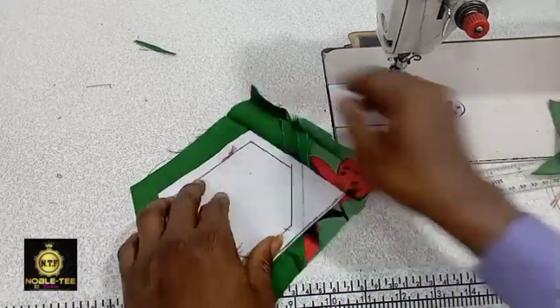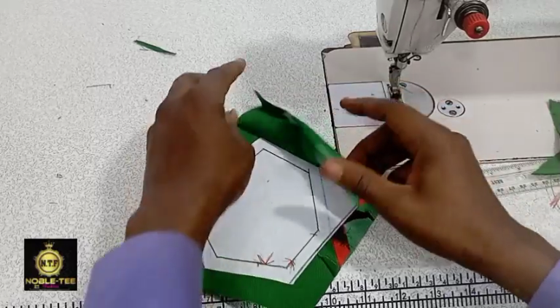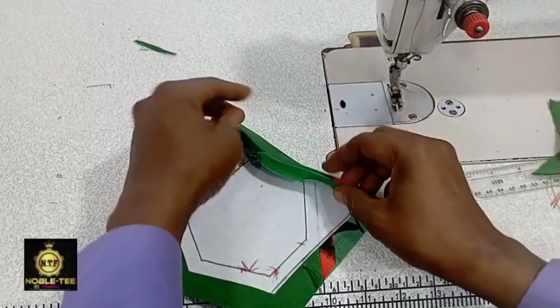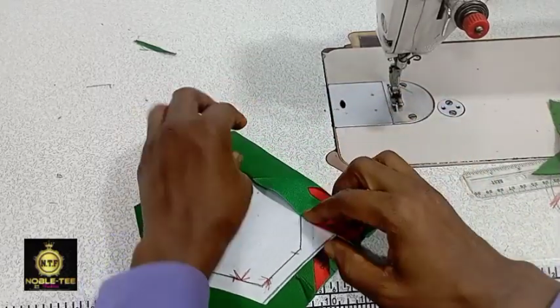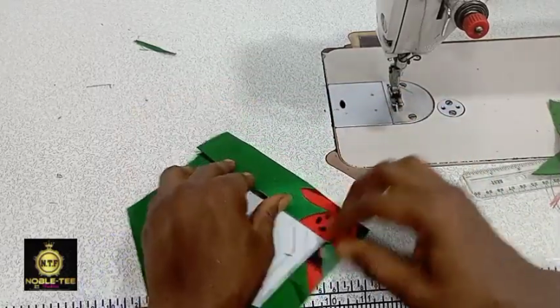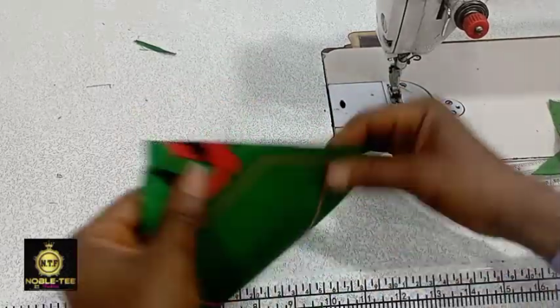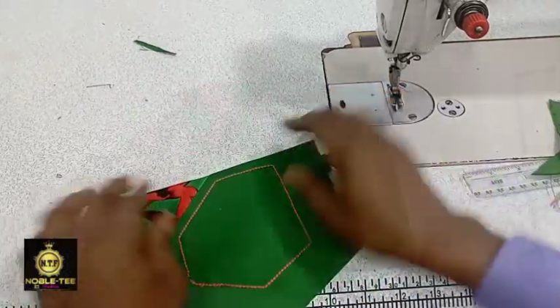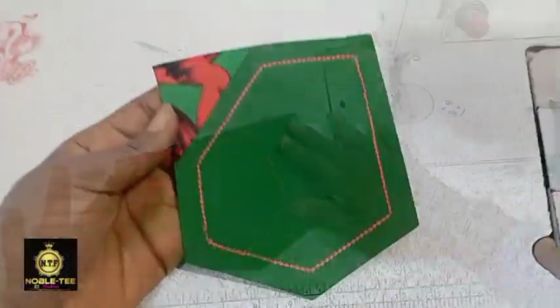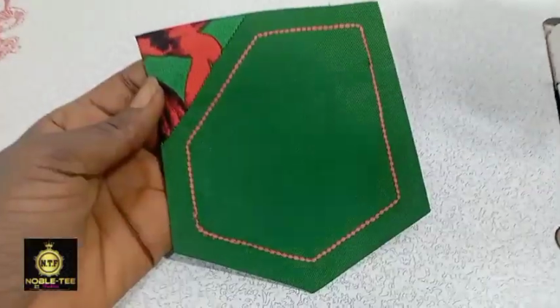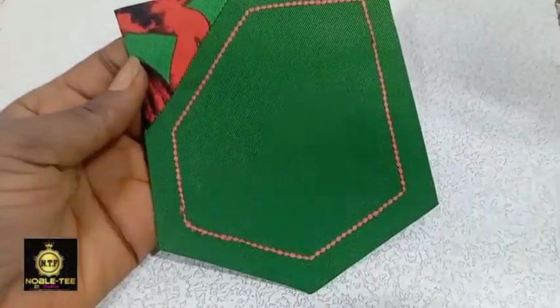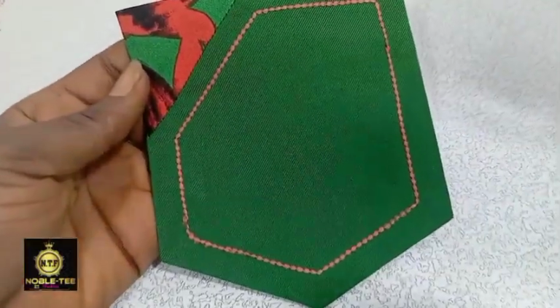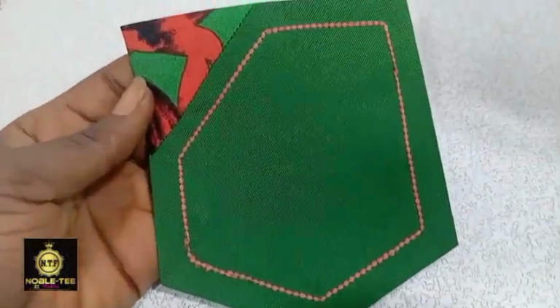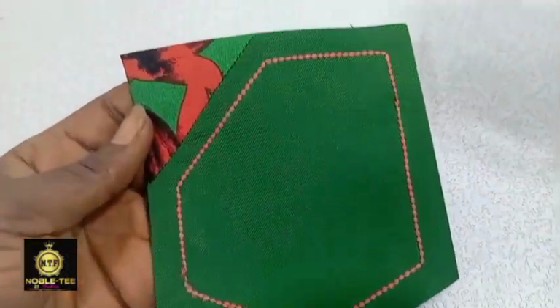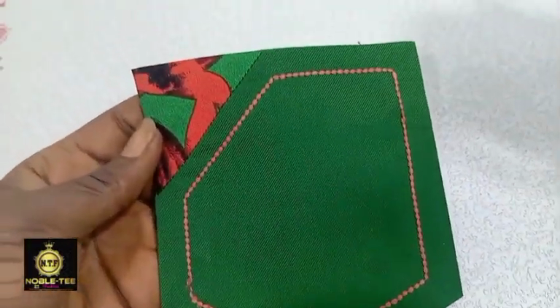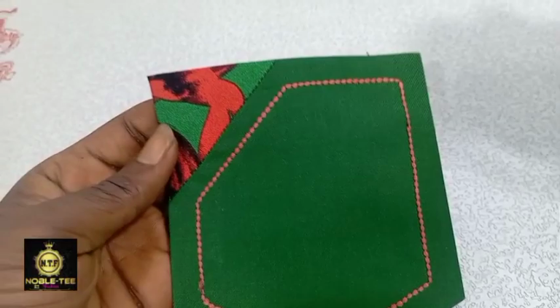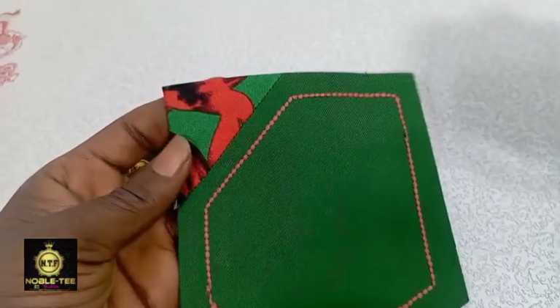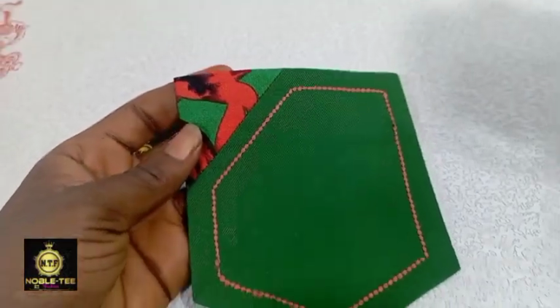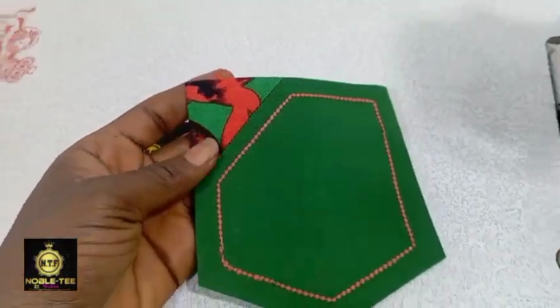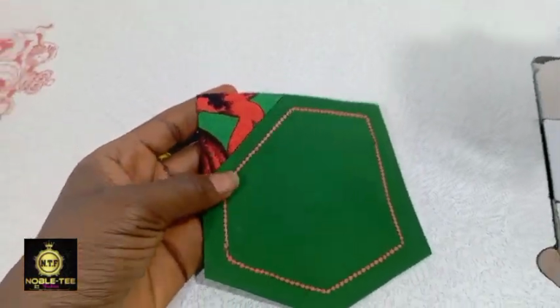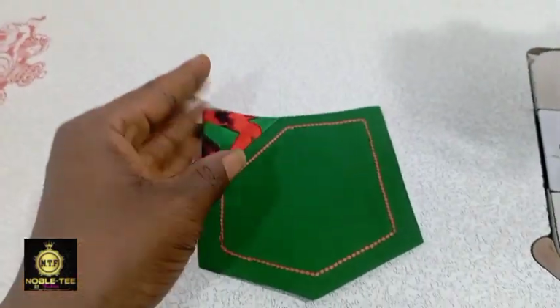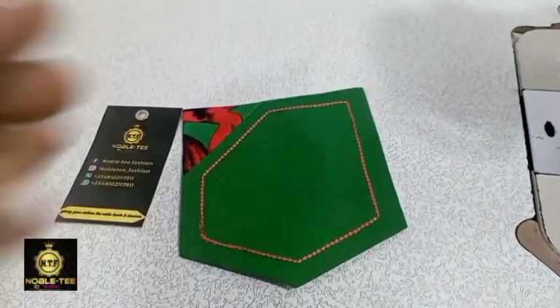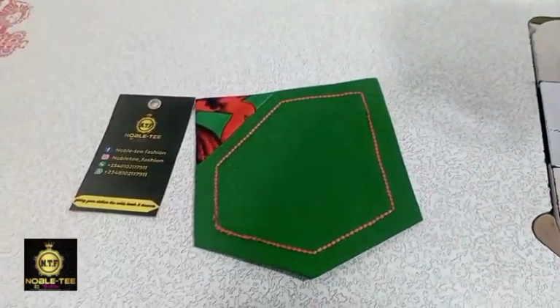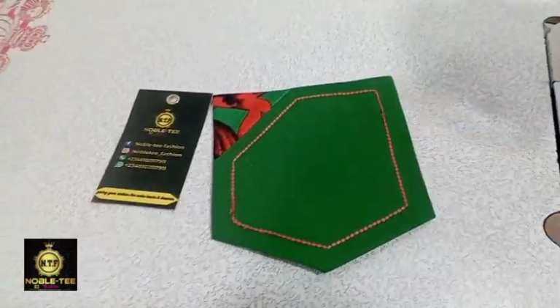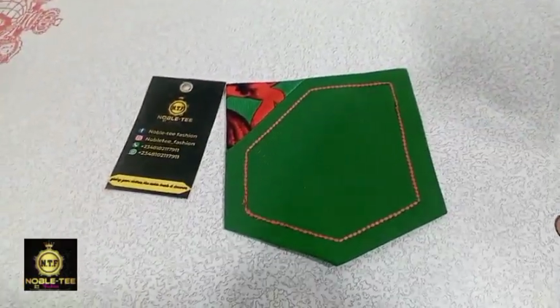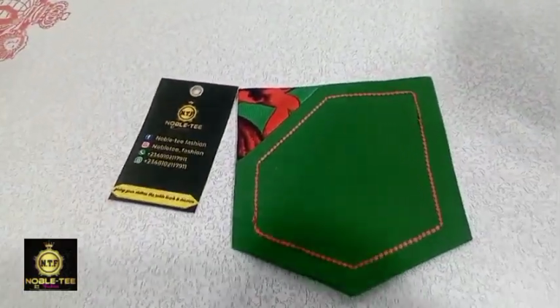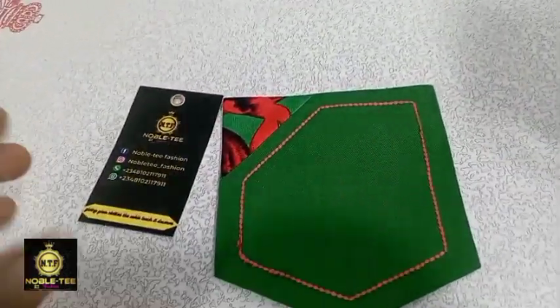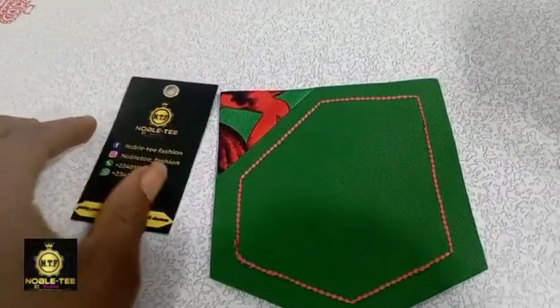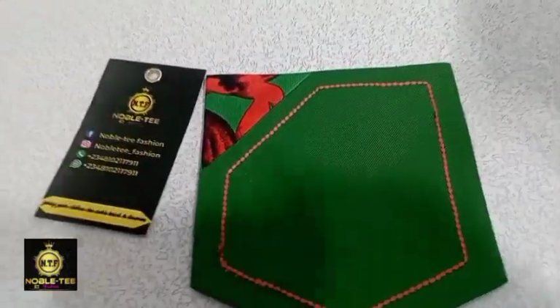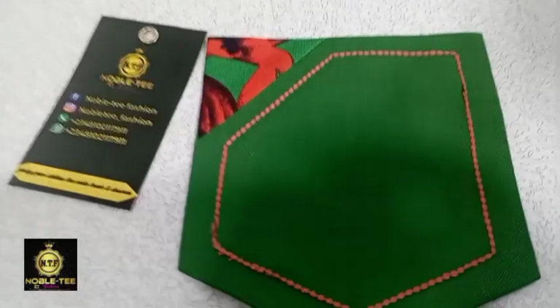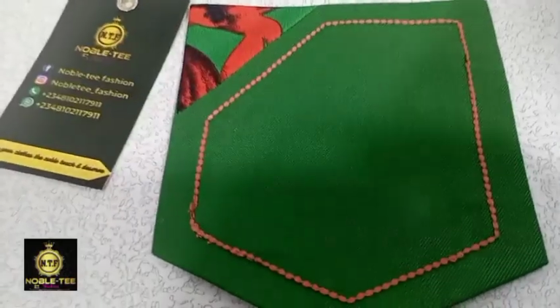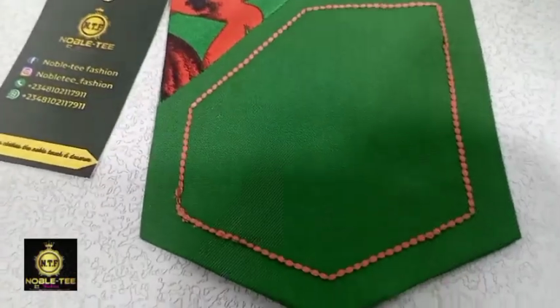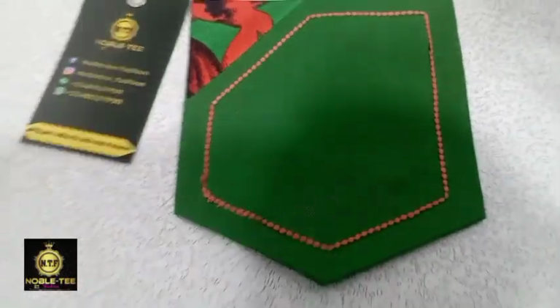The next thing to do is to fold the edge, the back, and the top. This is the result after I have folded the edge and the top of the material.